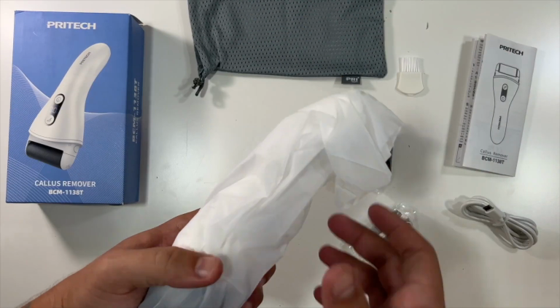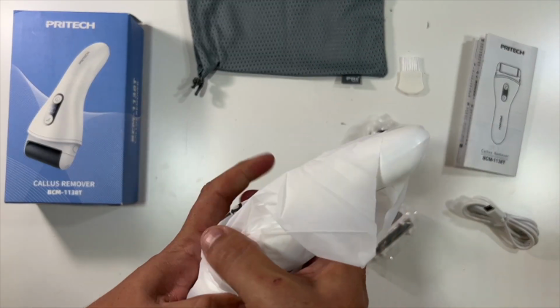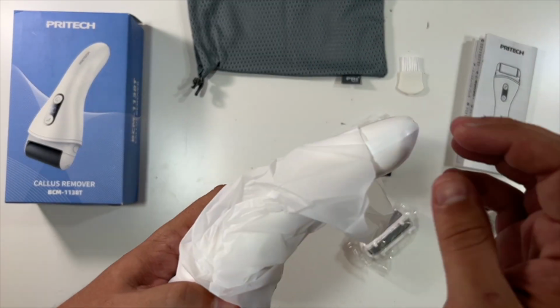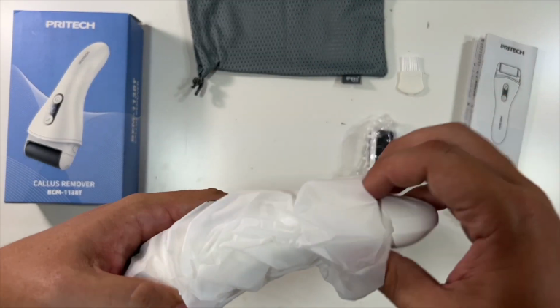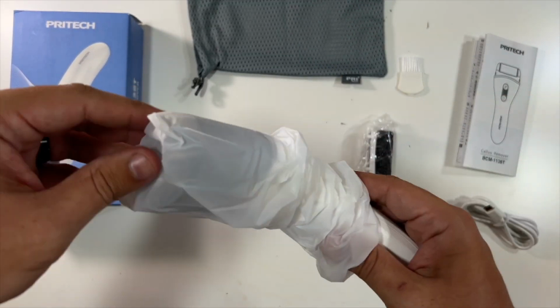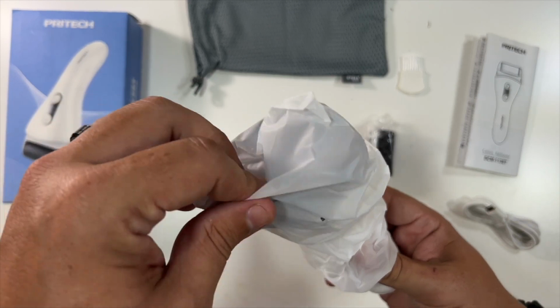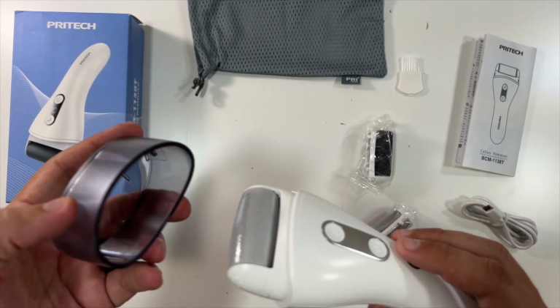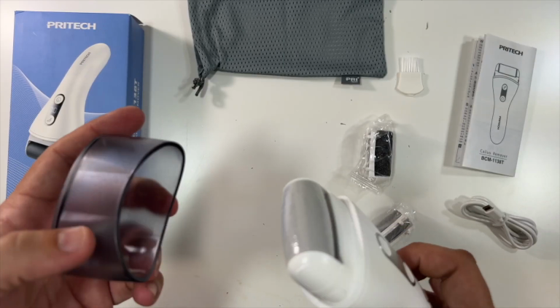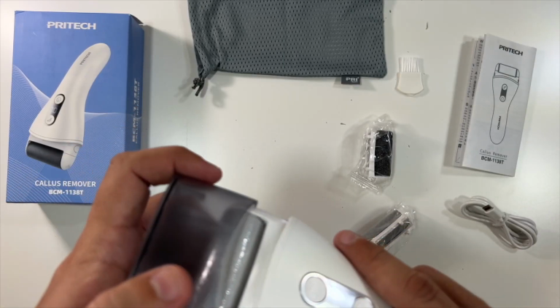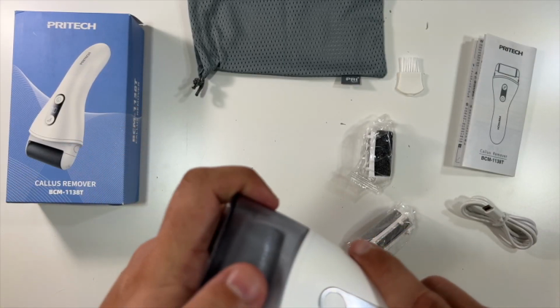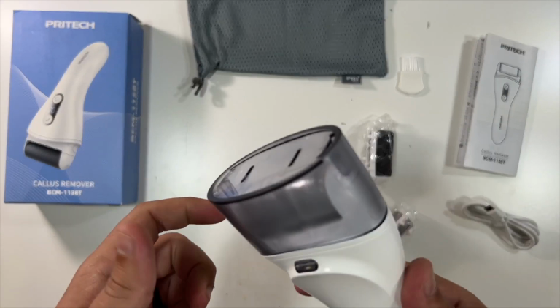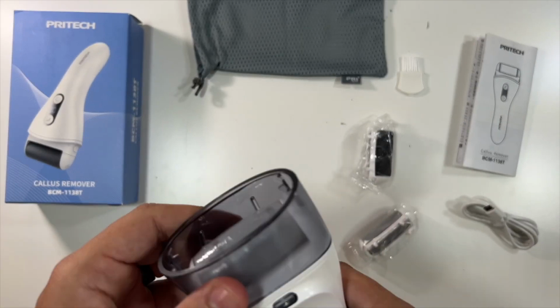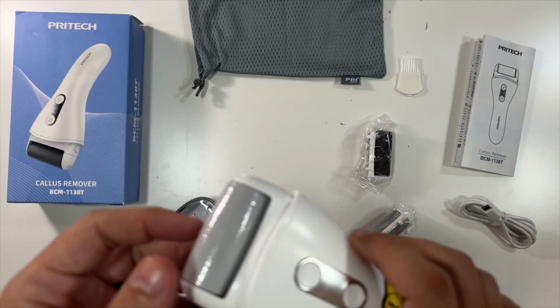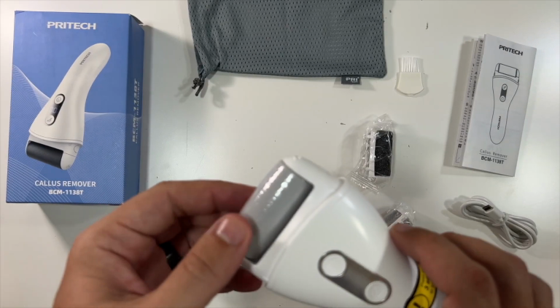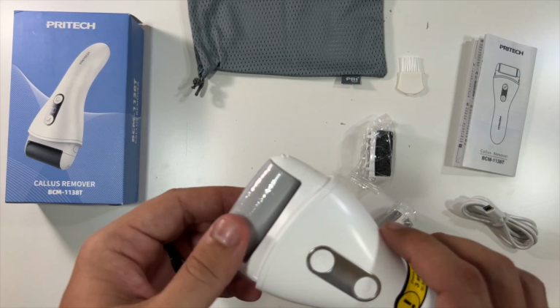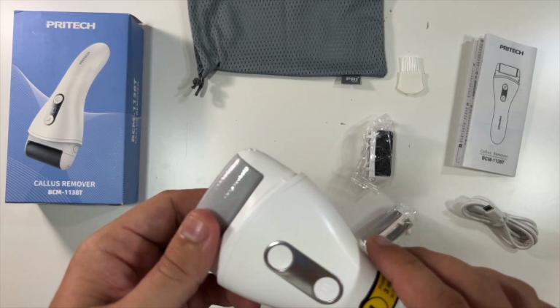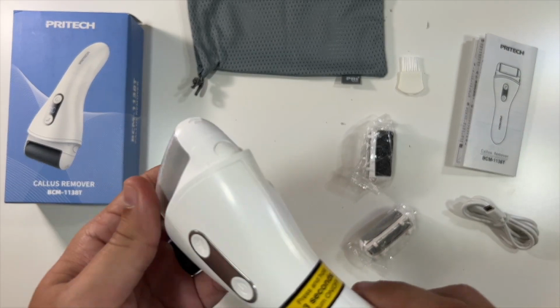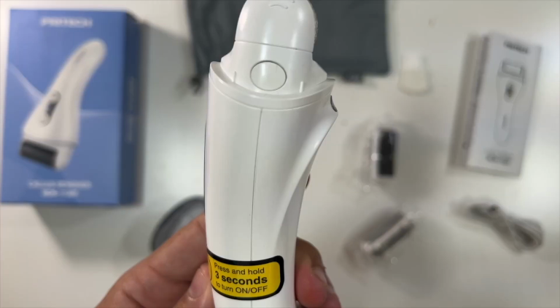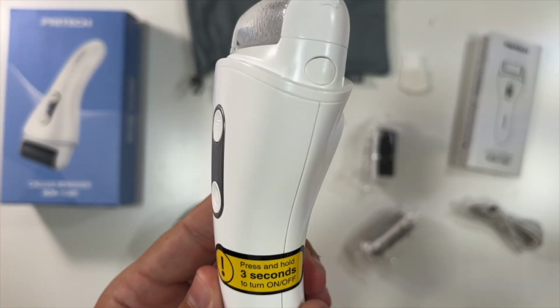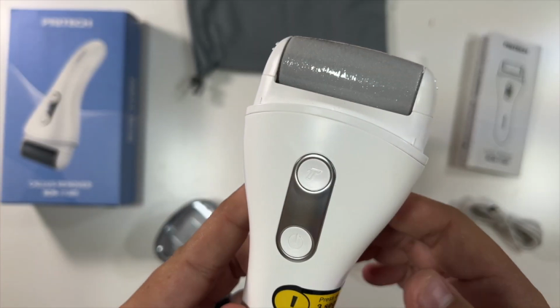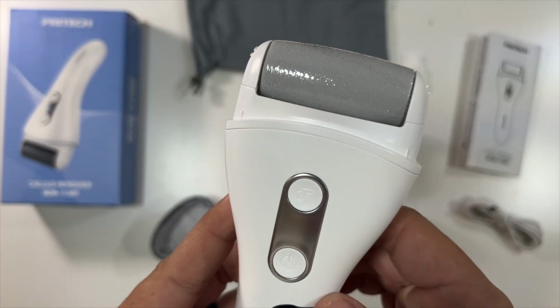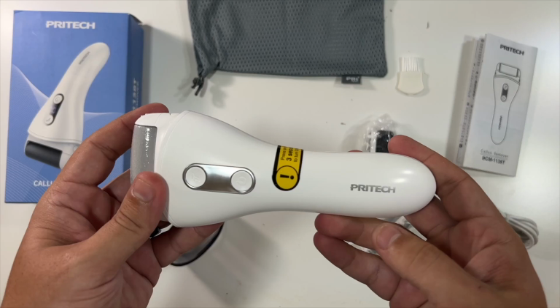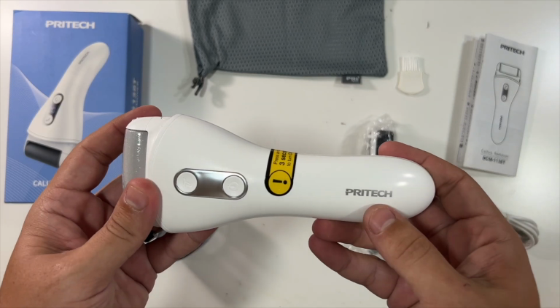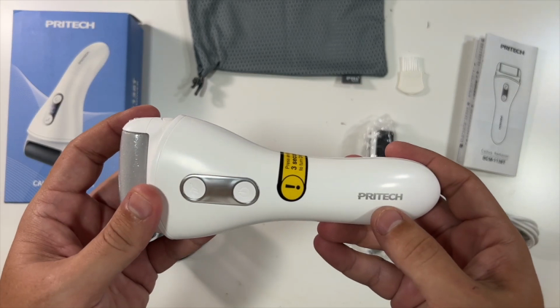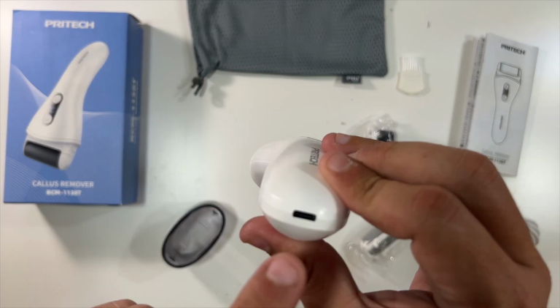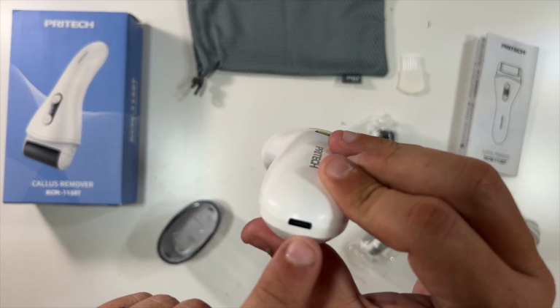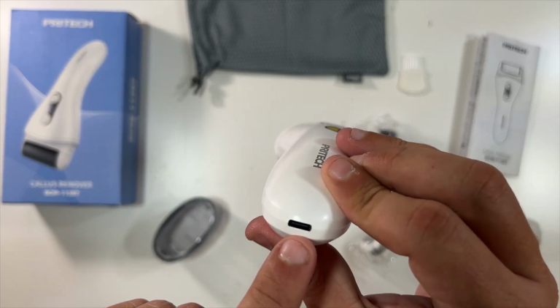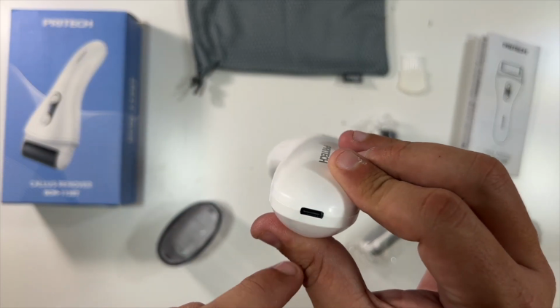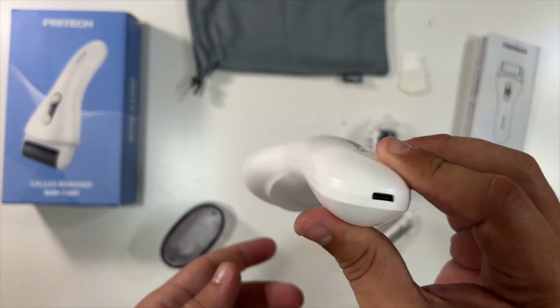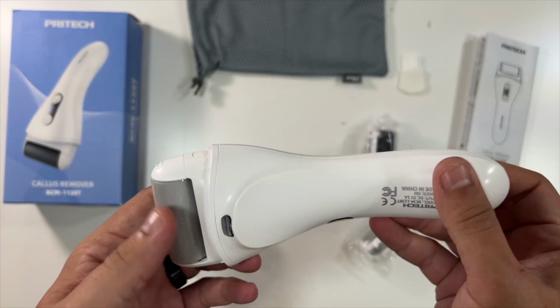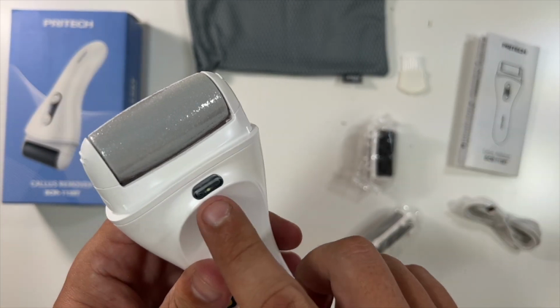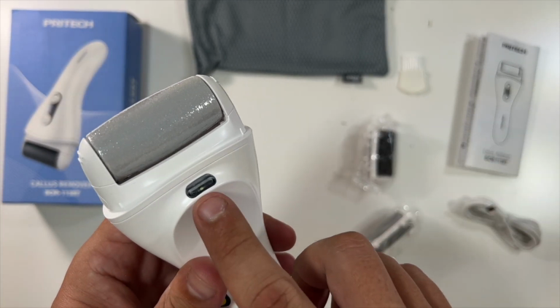So in here is the actual device. Got a nice little protective cover you can pop on. Looks like there's some plastic to take off there. Press and hold for three seconds to turn on and off. Nice company logo. USB Type-C port is here on the bottom to charge.